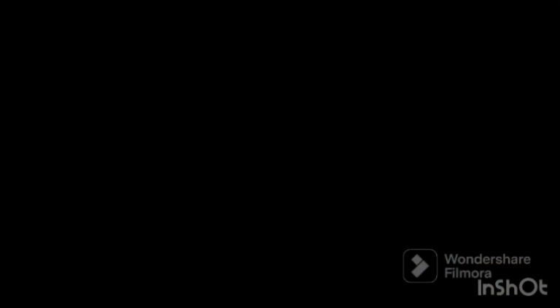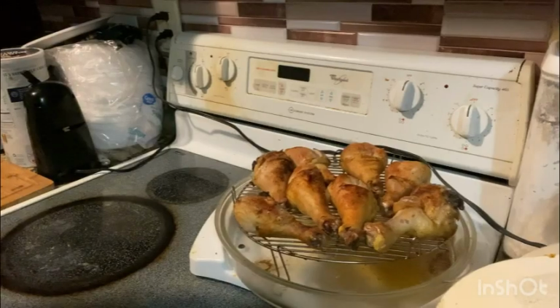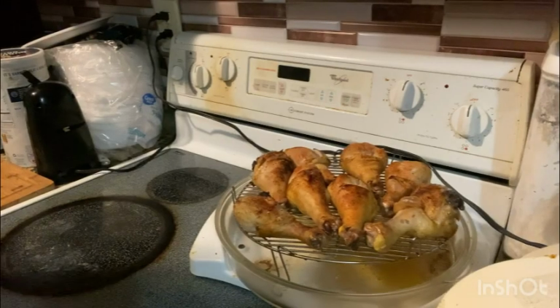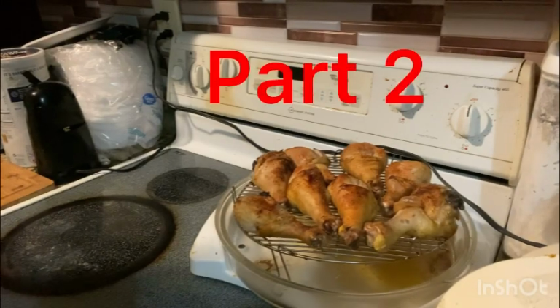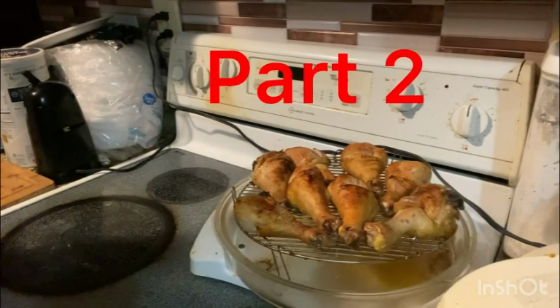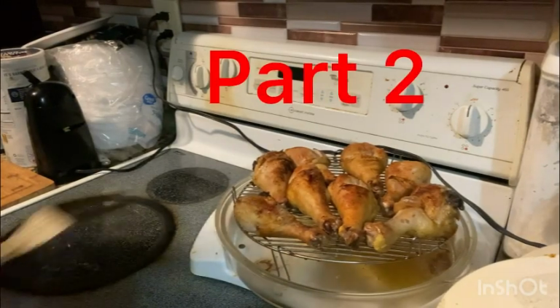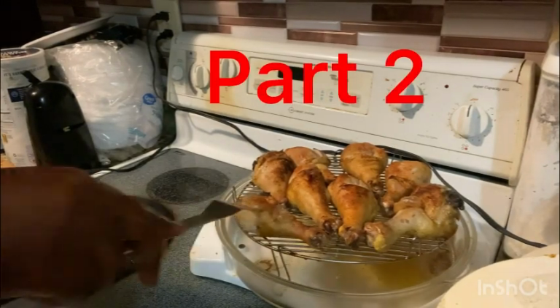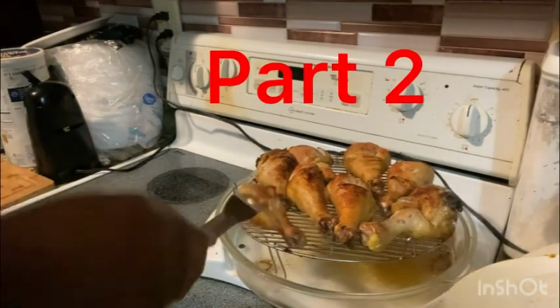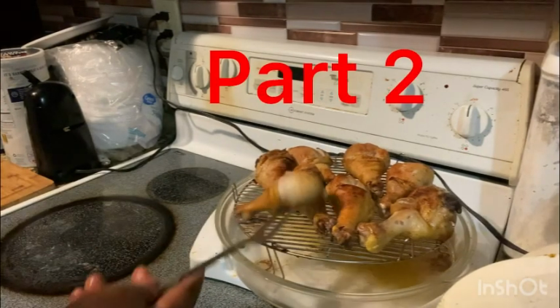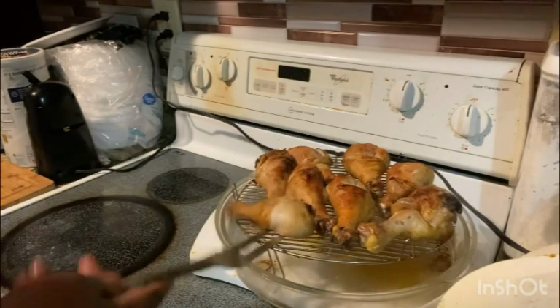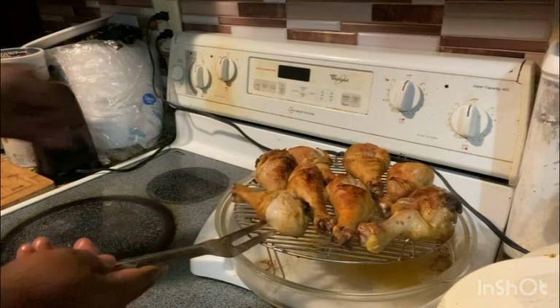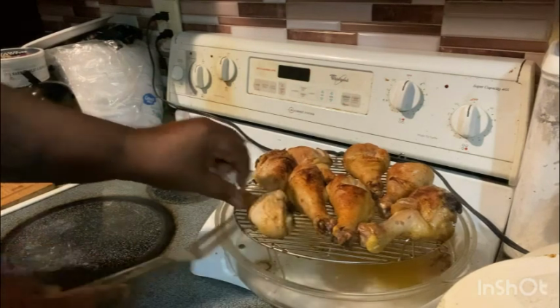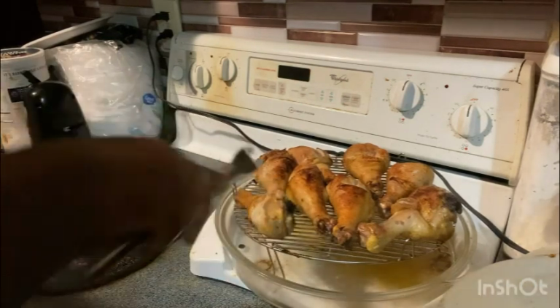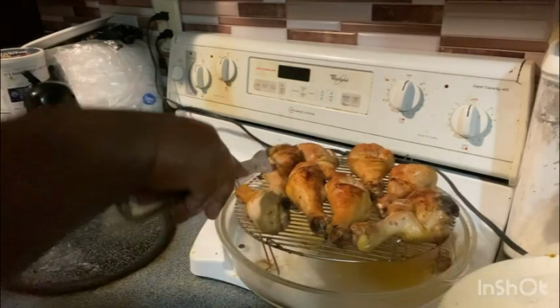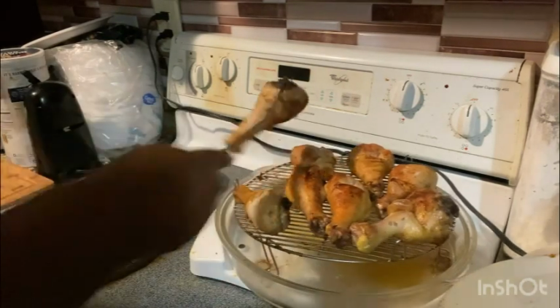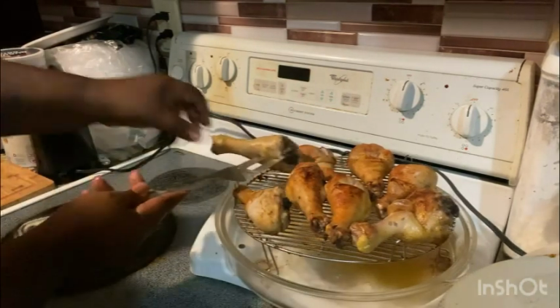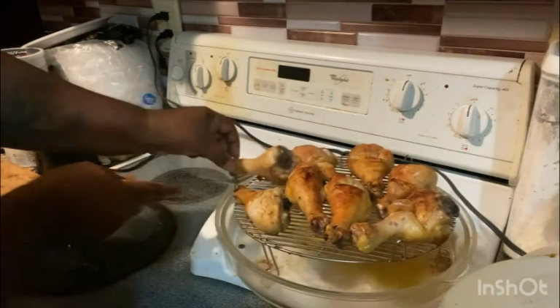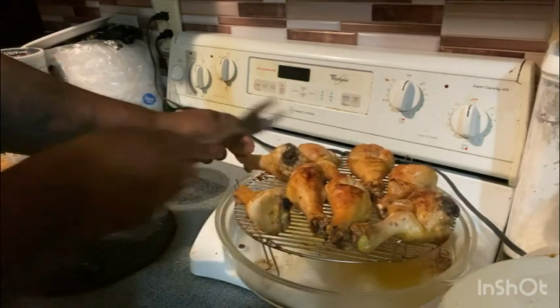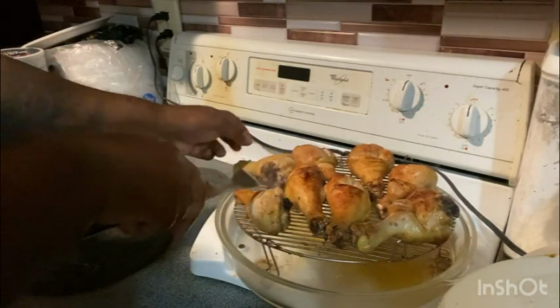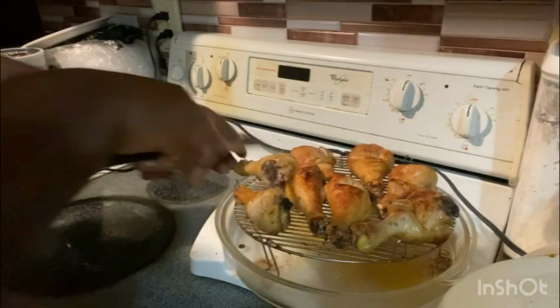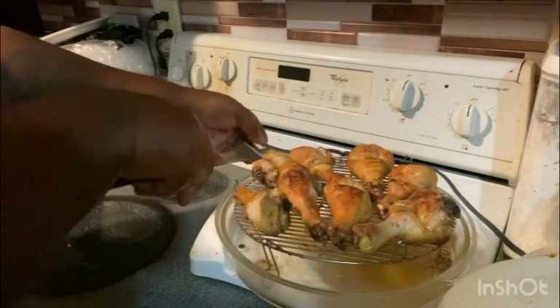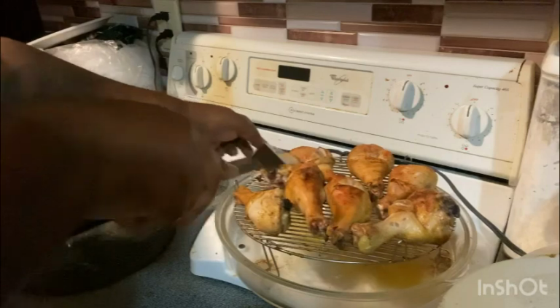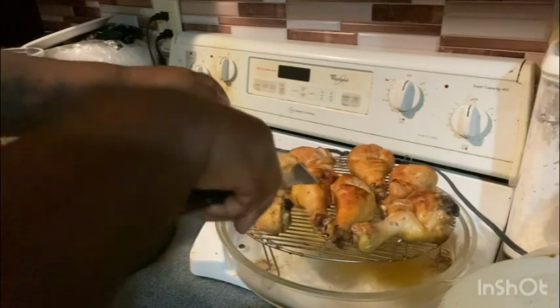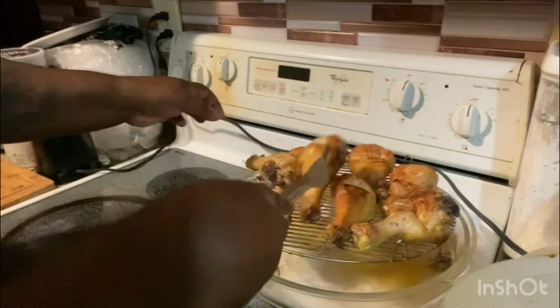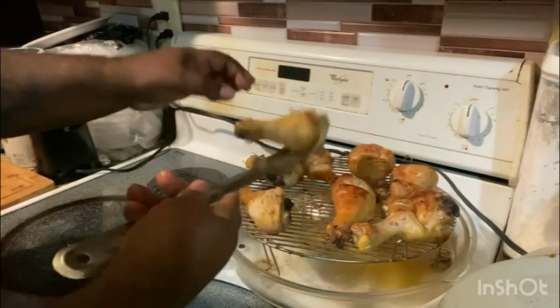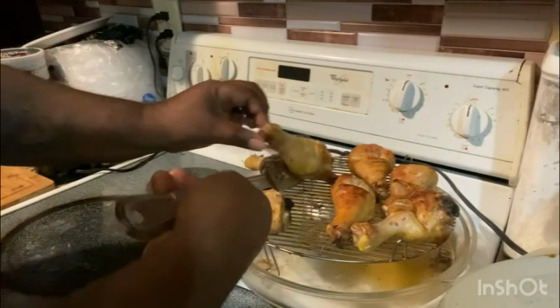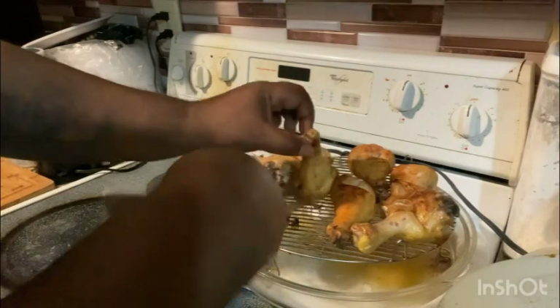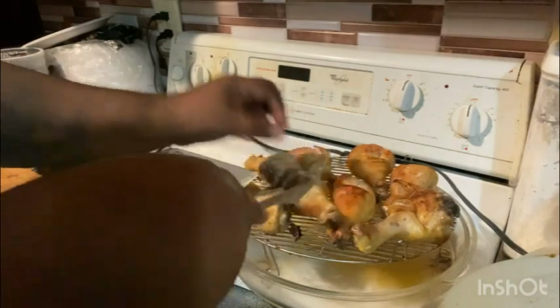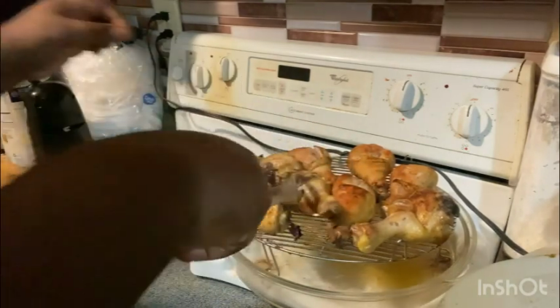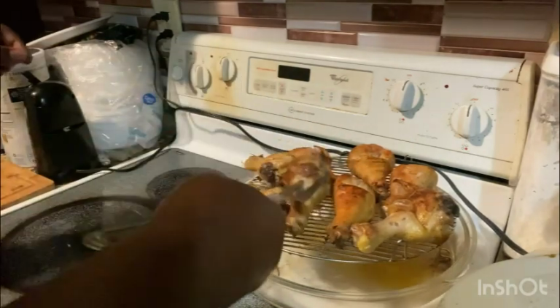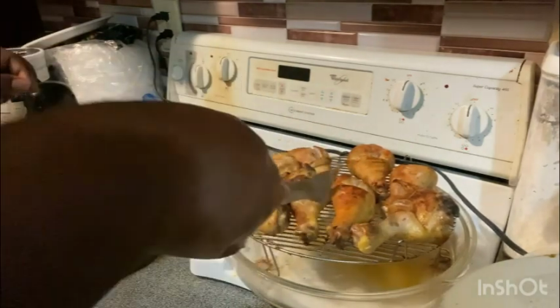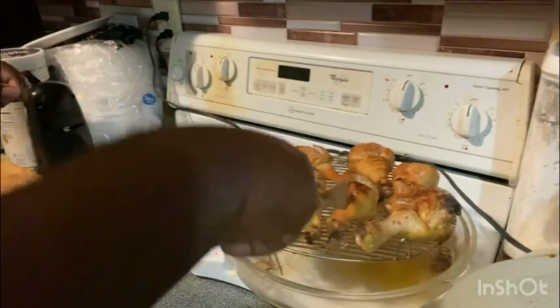Hey guys, that's what my big chicken mouth there — fried chicken — looks like. Flipping it over so we cook on the other side. I like it to be done. You know me, mostly cooked on one side. I gotta flip it over. Yeah, I like the way I do it.